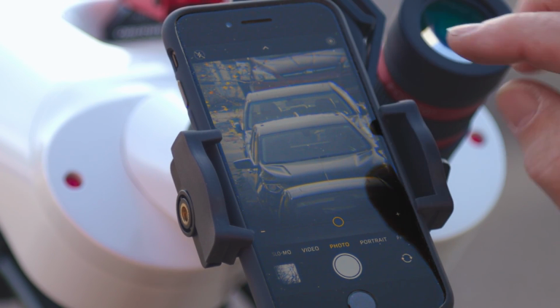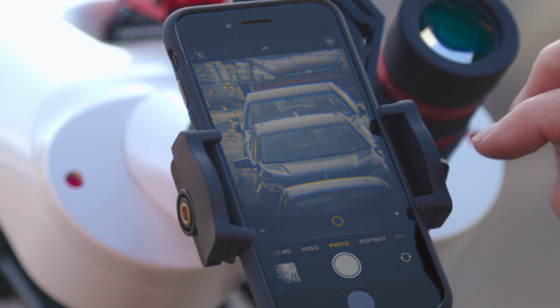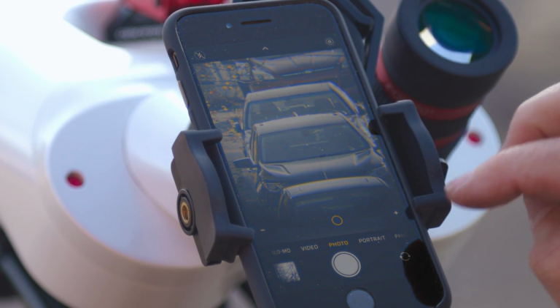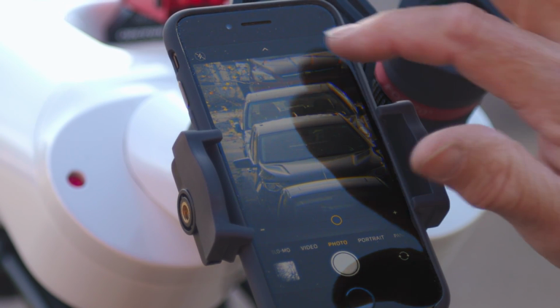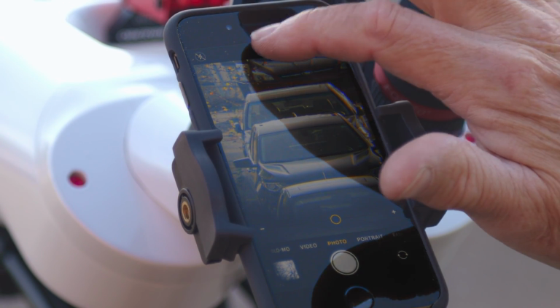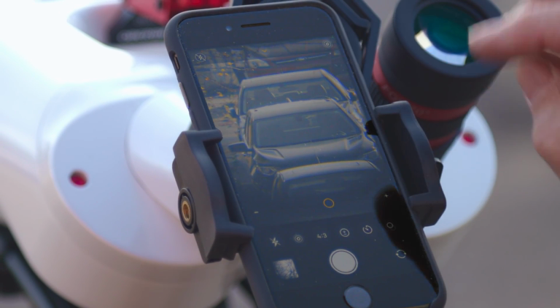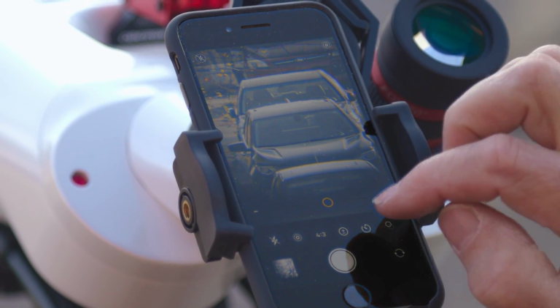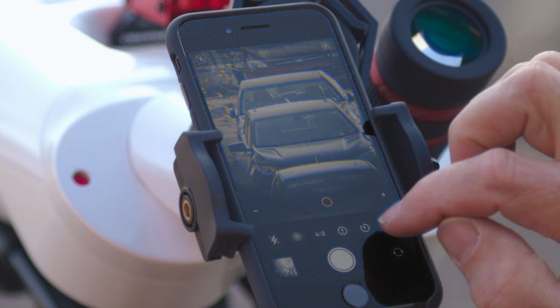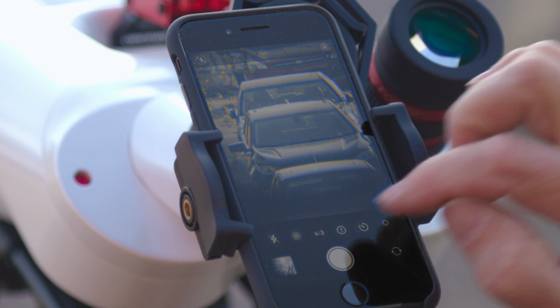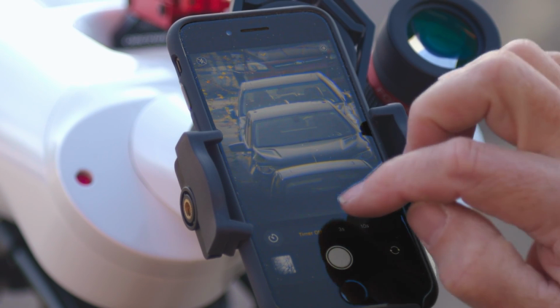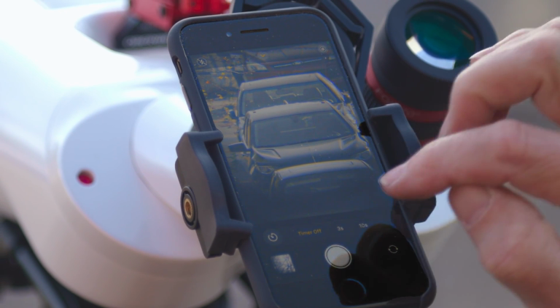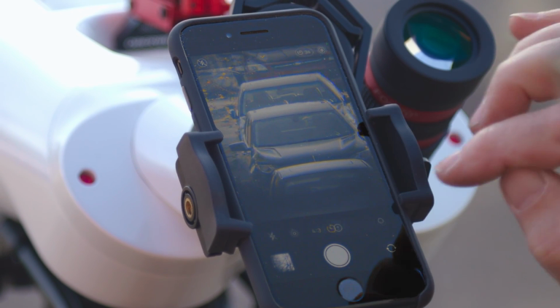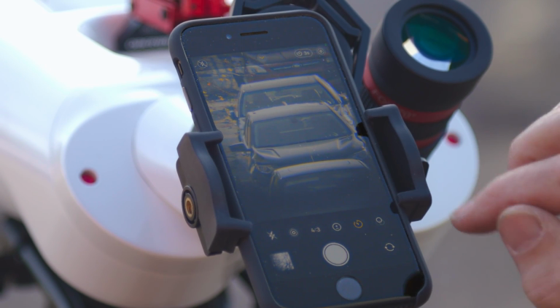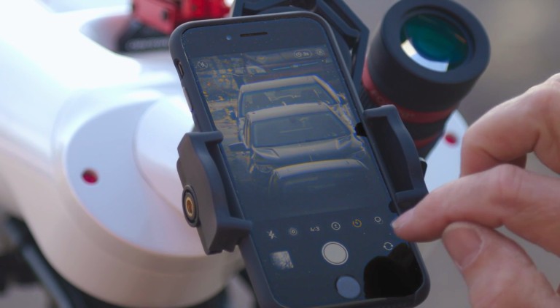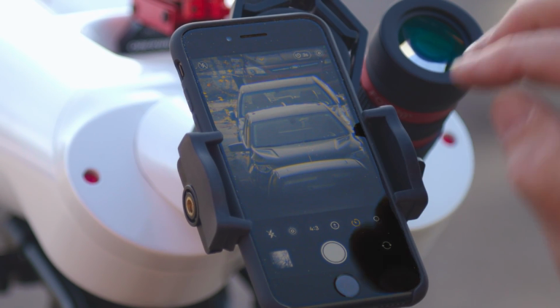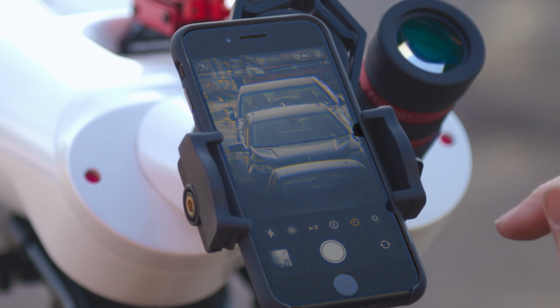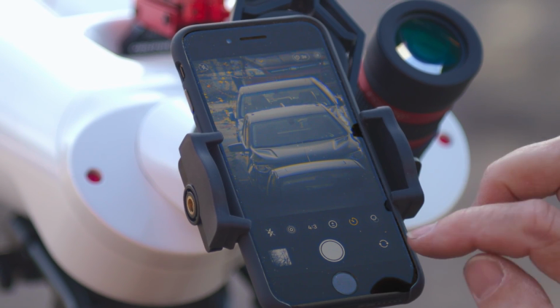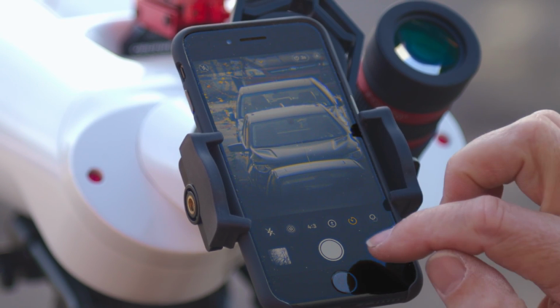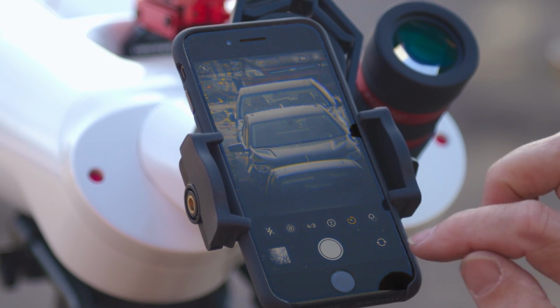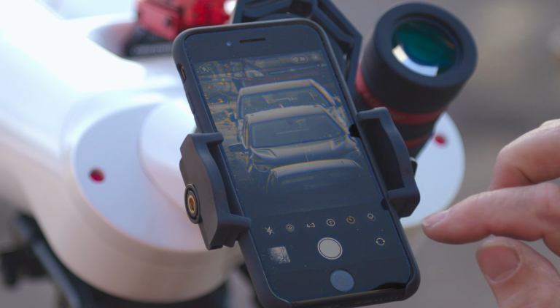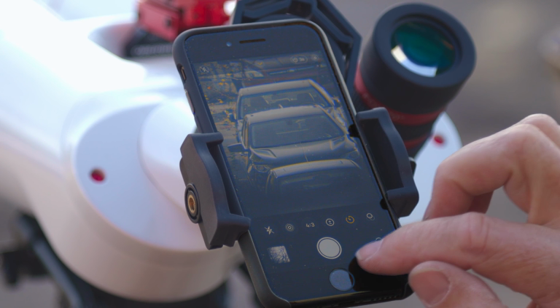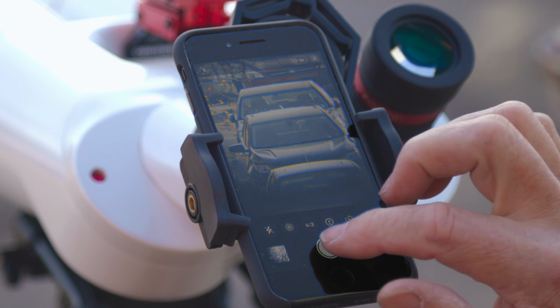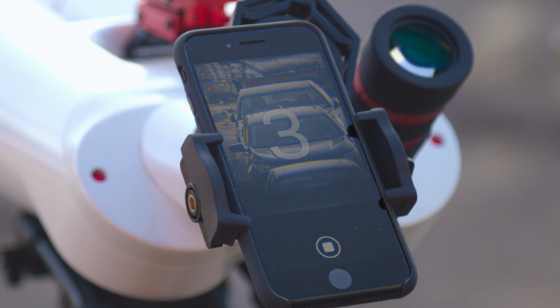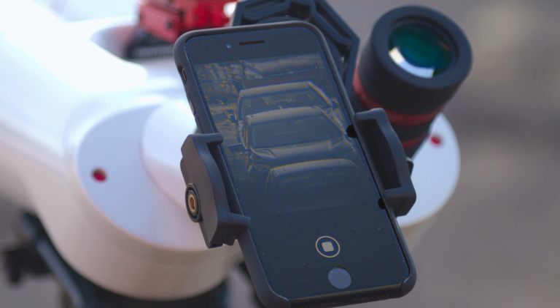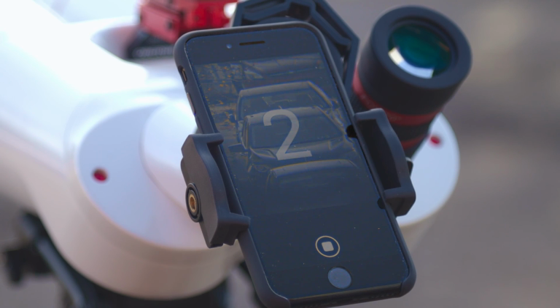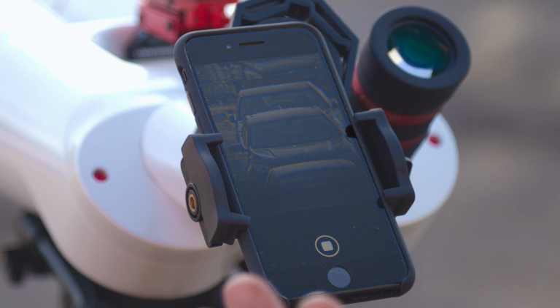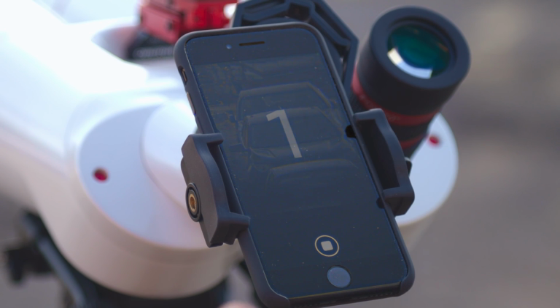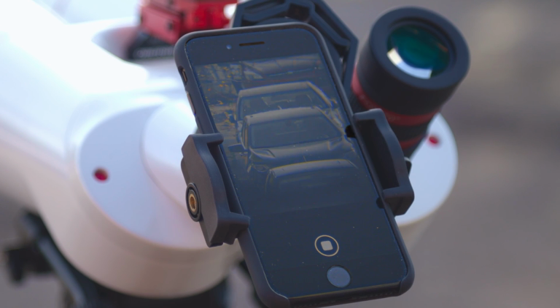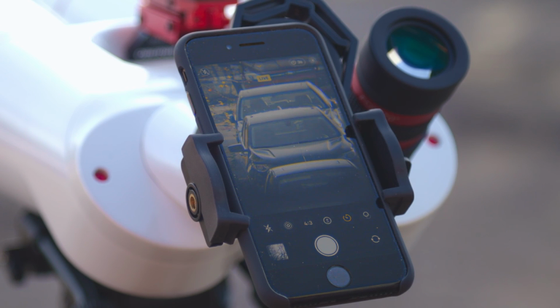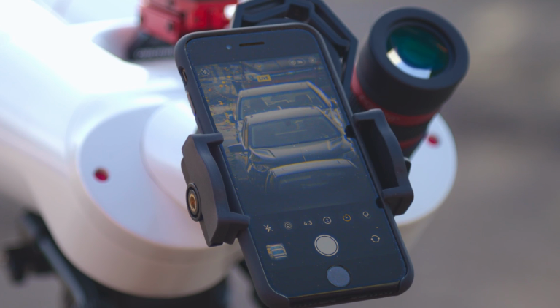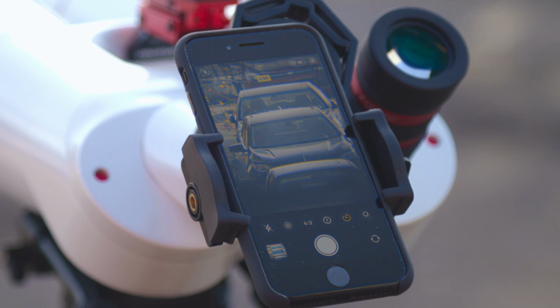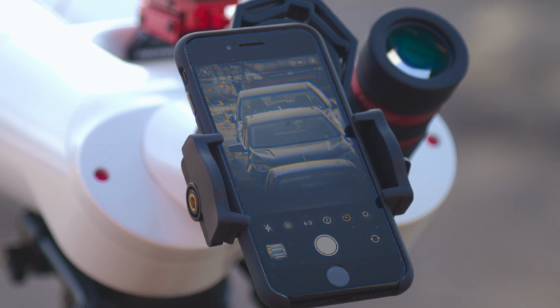And then we're ready to take a photo. Turn on your timer and set it for three seconds. You can see every time it touches it shakes a little bit, but with the timer on three seconds it'll count down, and by the time it actually takes the picture it'll be settled down and get a good shot.